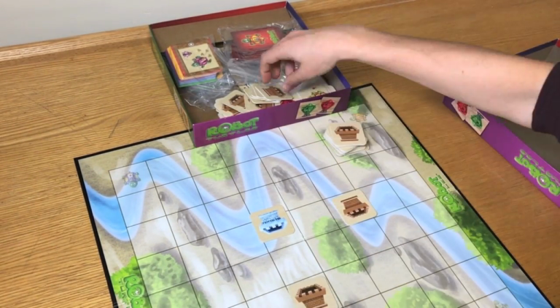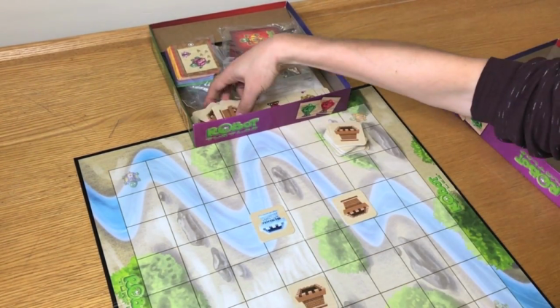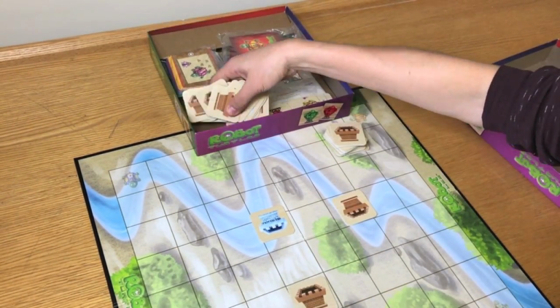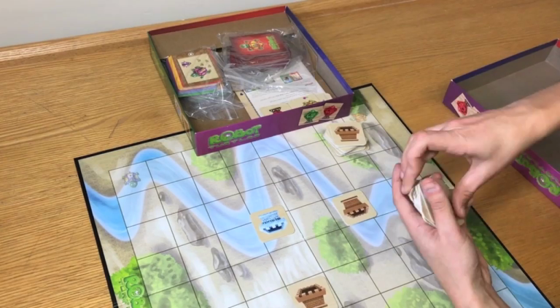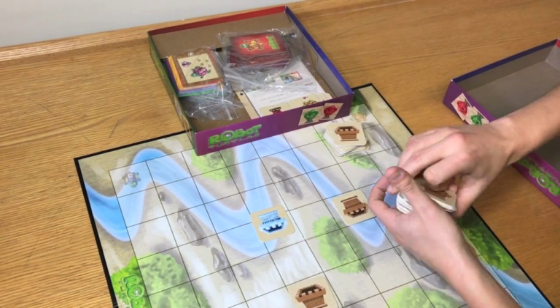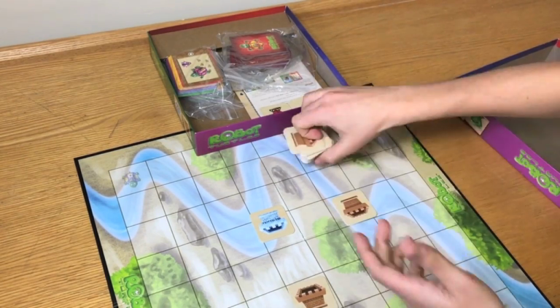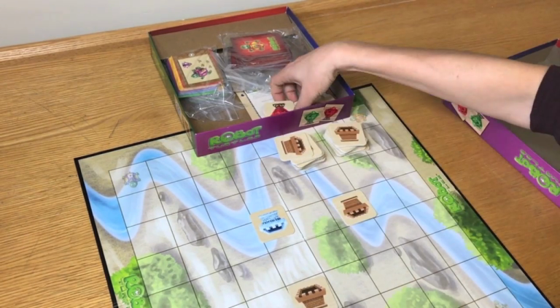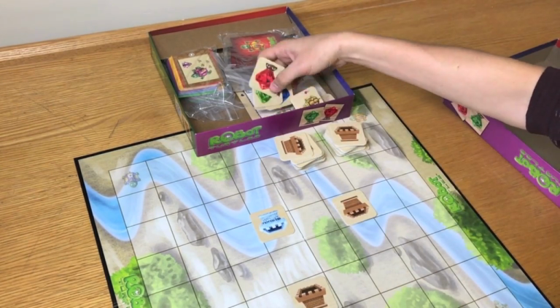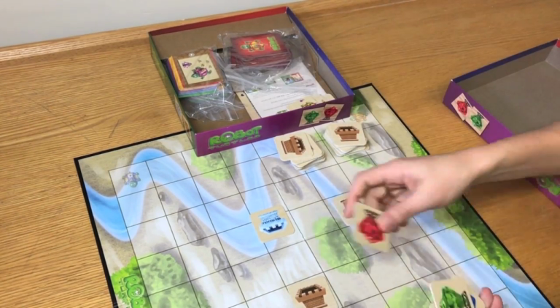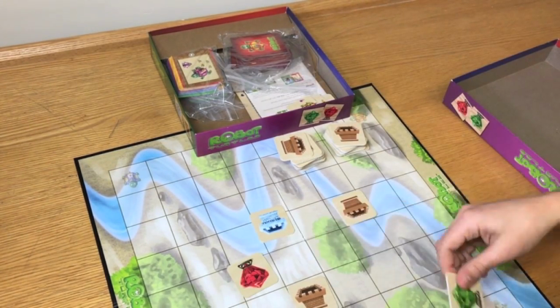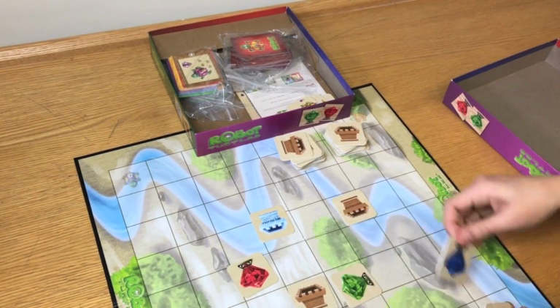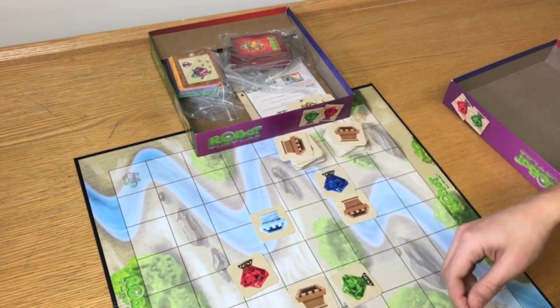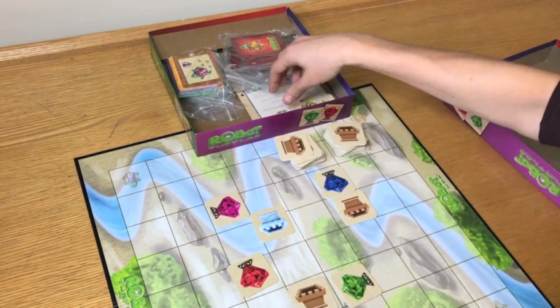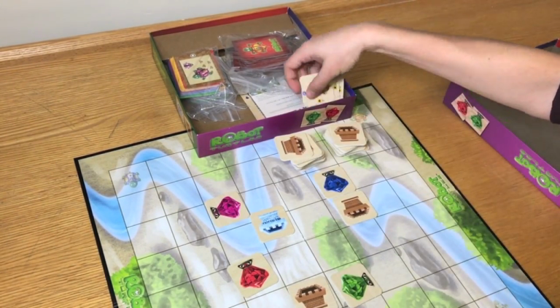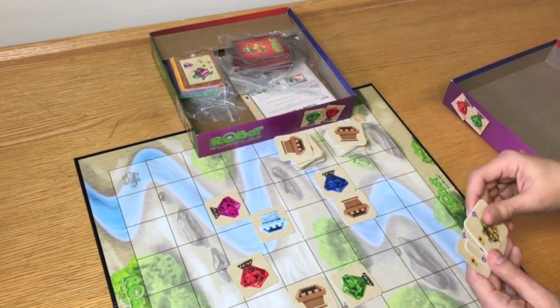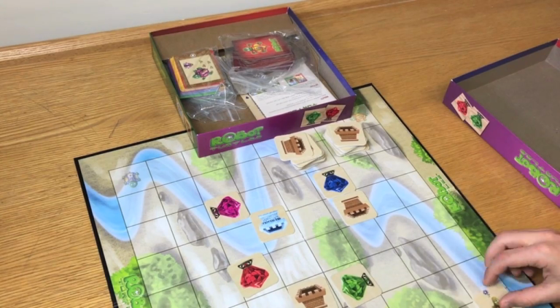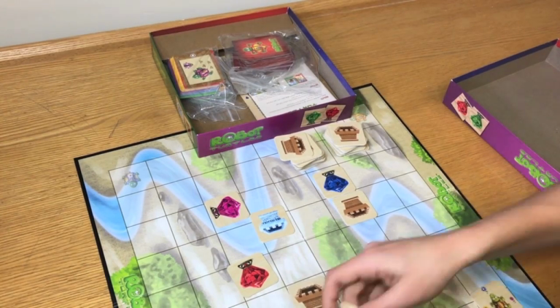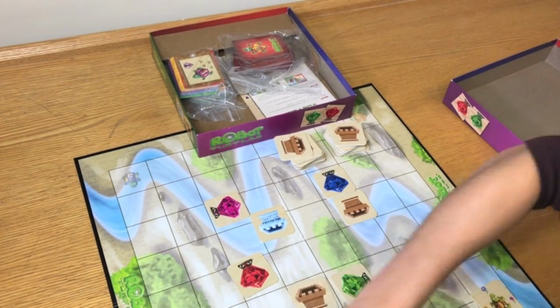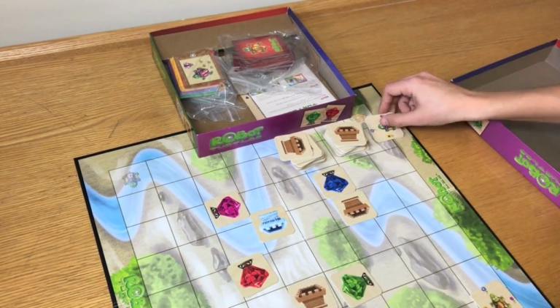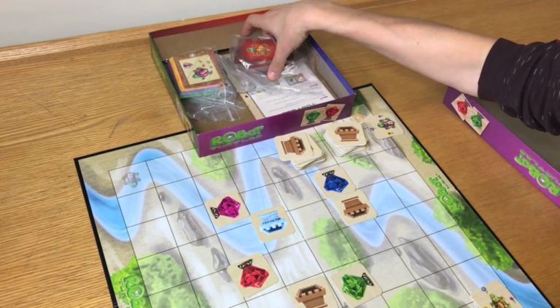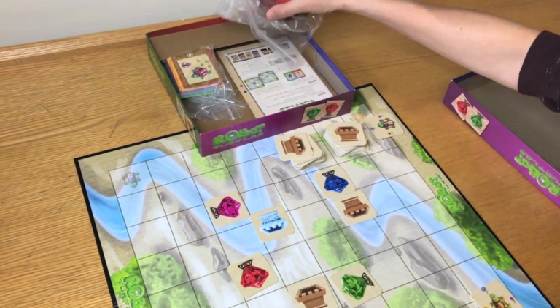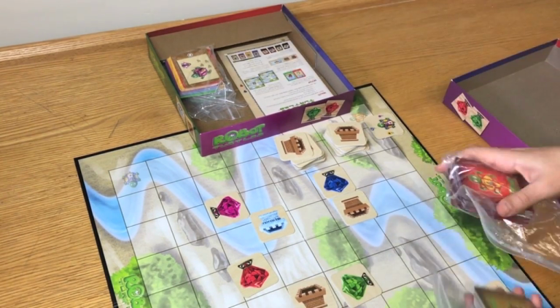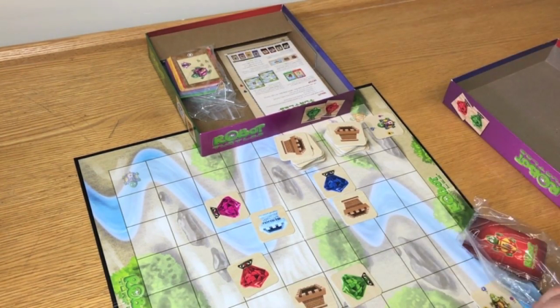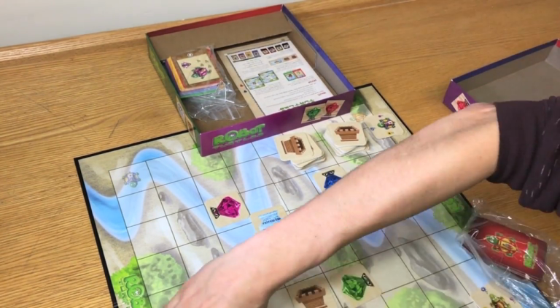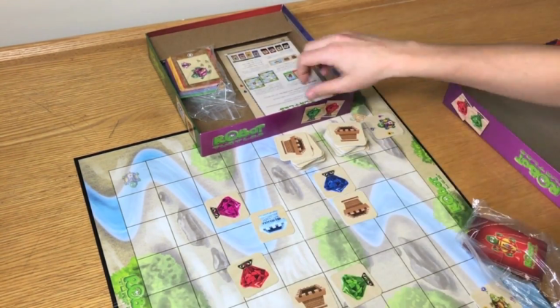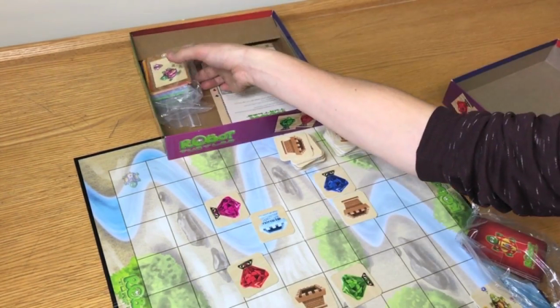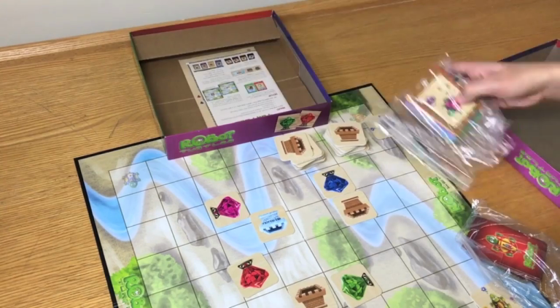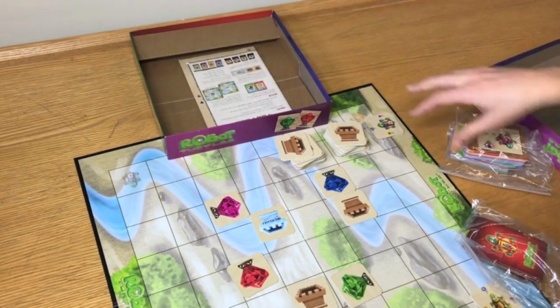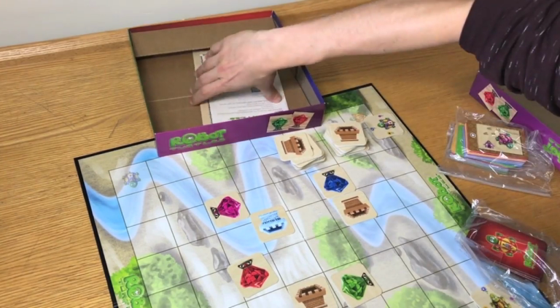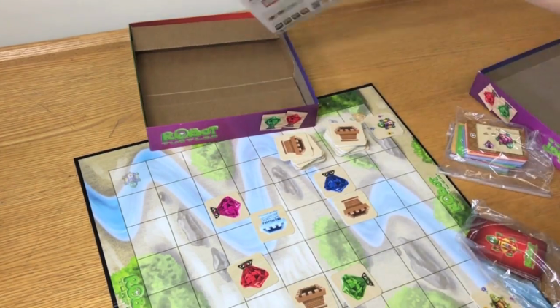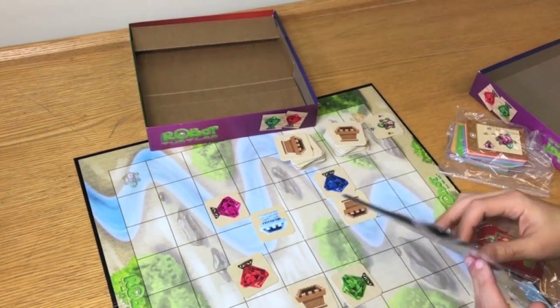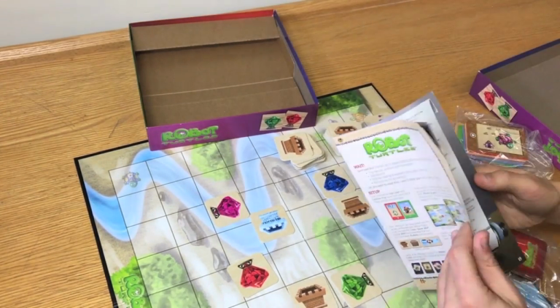It costs about $20. Inside the box, you get a game board, 4 robot turtle tiles, several command cards, 4 jewels and stone and ice wall obstacles, along with an instruction manual with tips and ideas for more advanced gameplay.